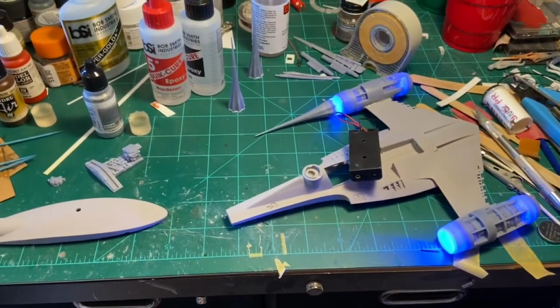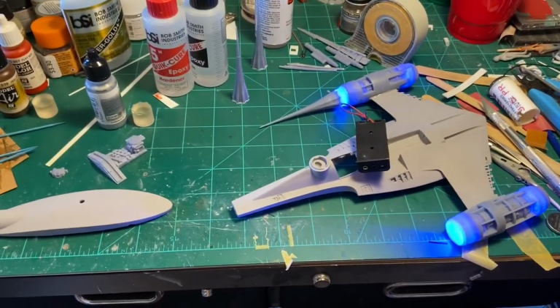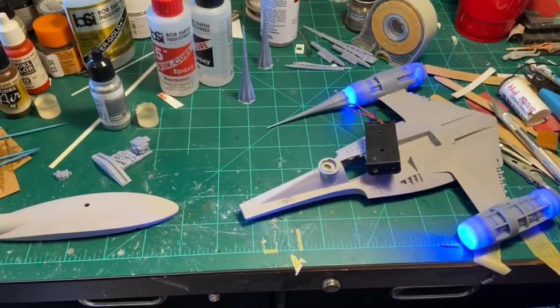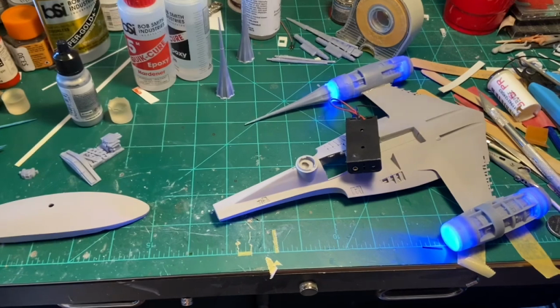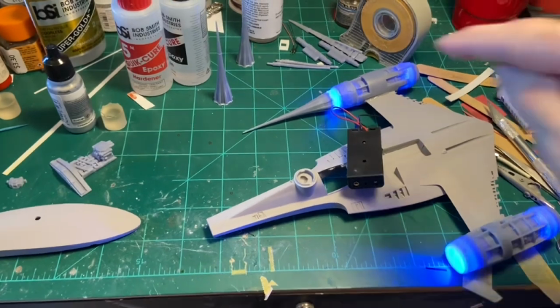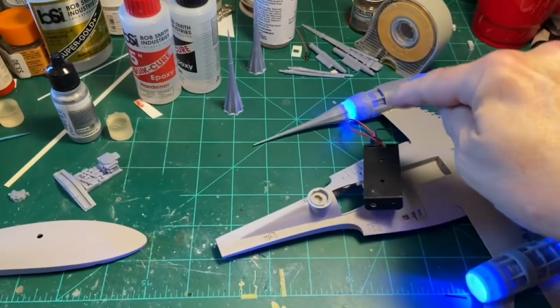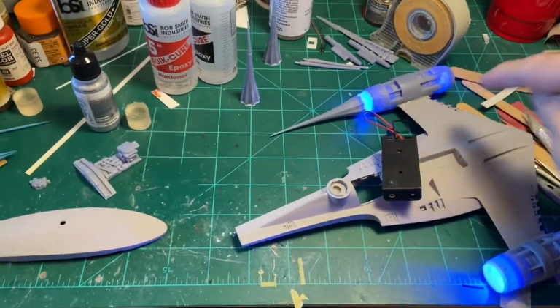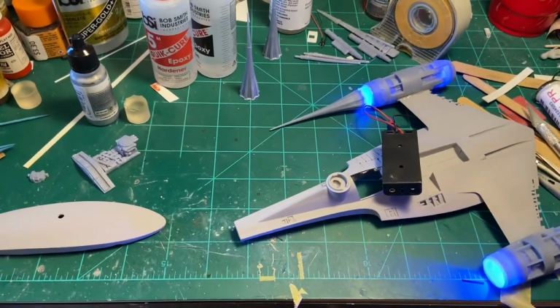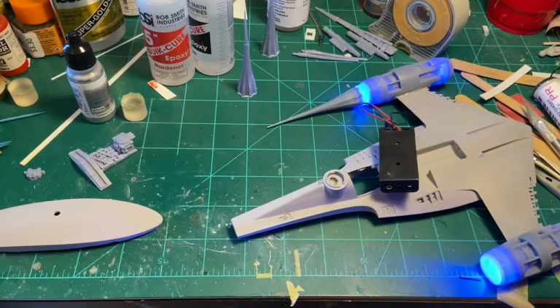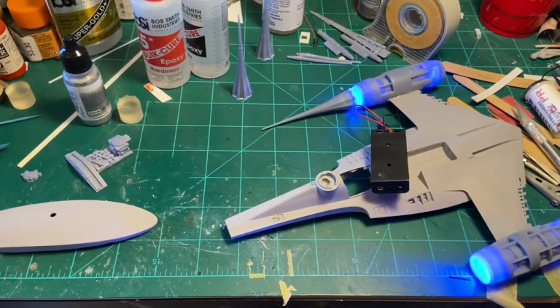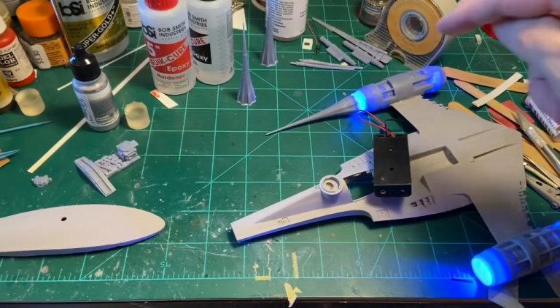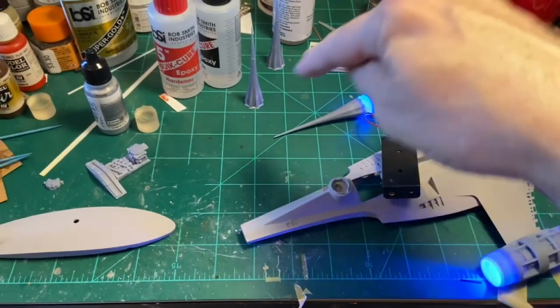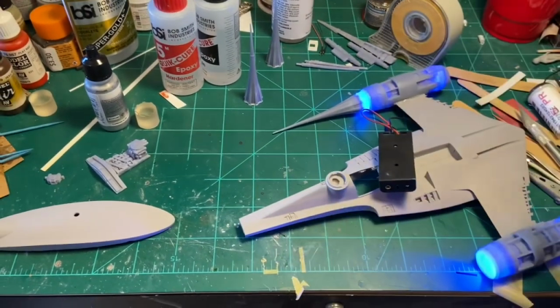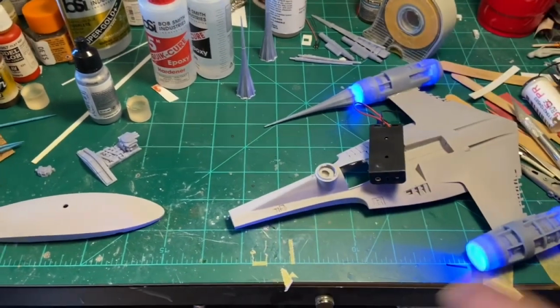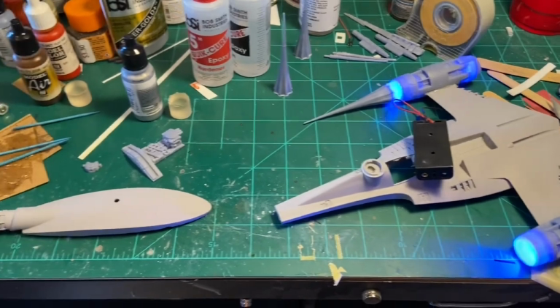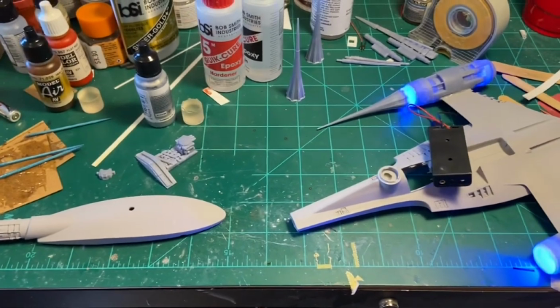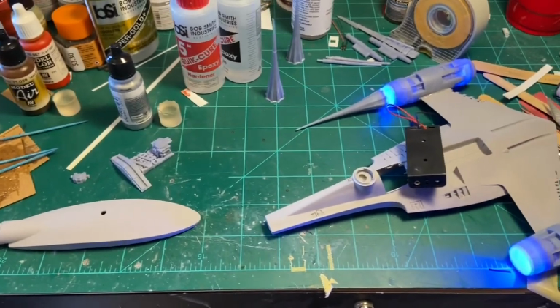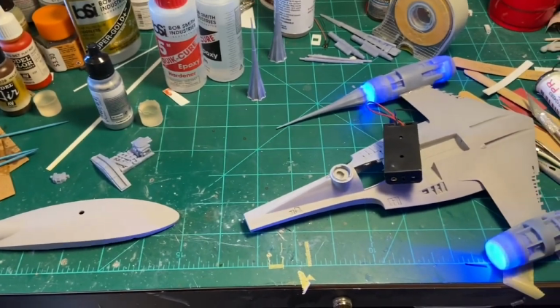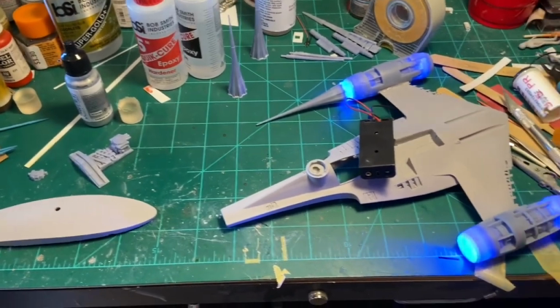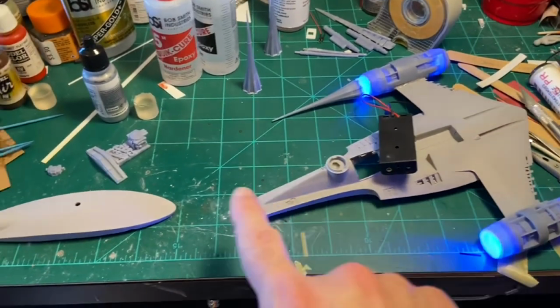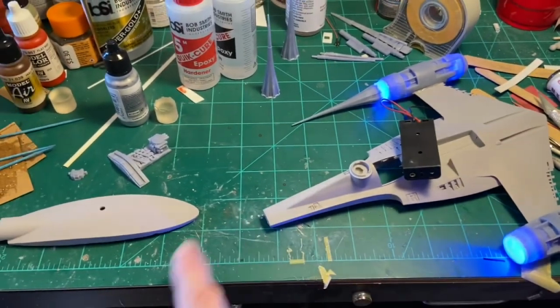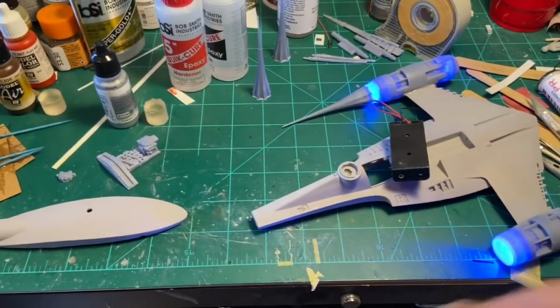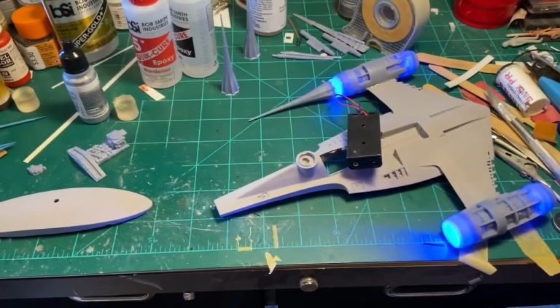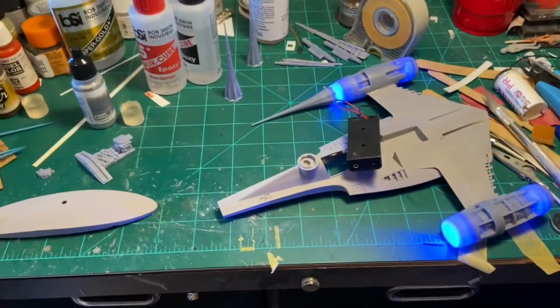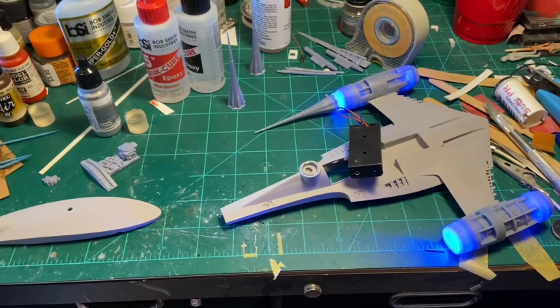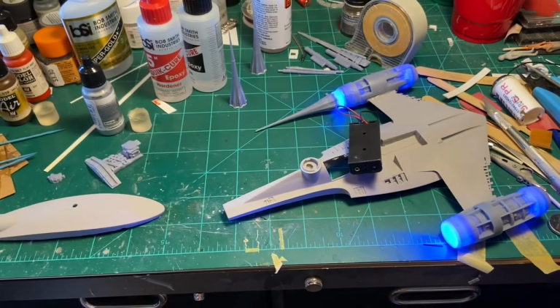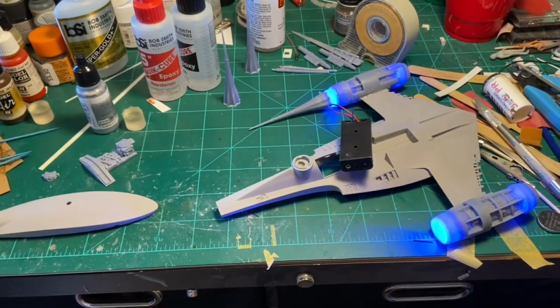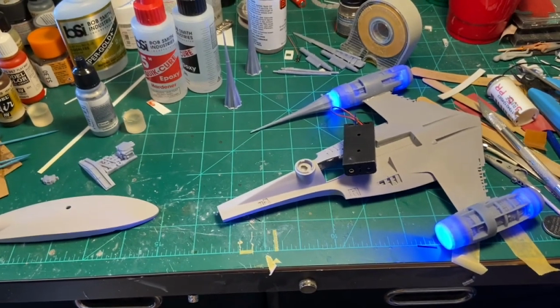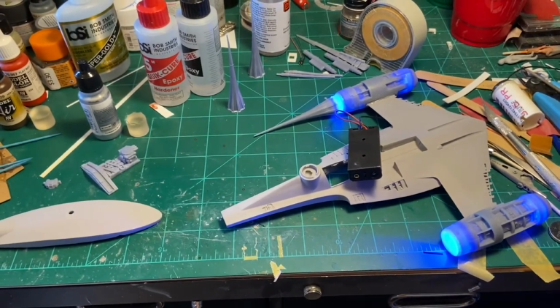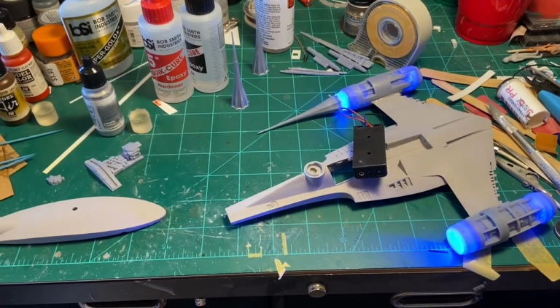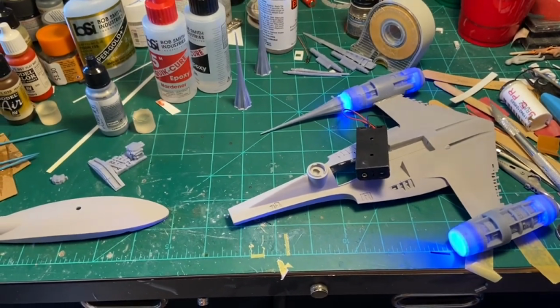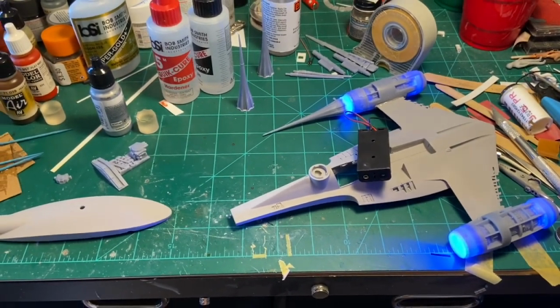I did a little bit of cleanup around where the engines attached. I need to get some primer on these, and I need to probably put the tail on and get that primed and puttied as well. Then I'll be ready to start doing some painting.